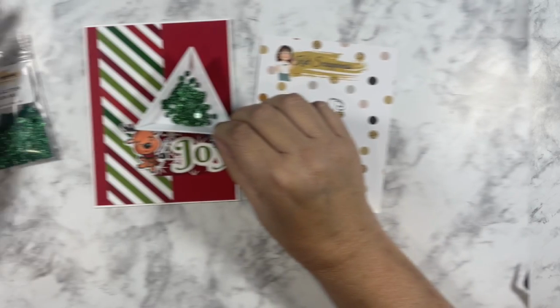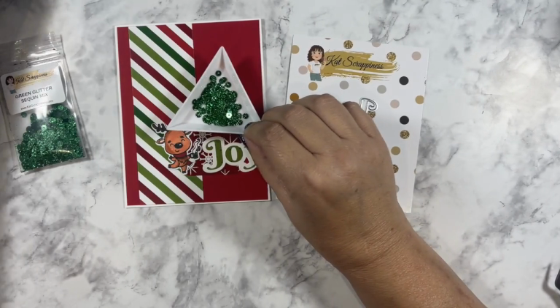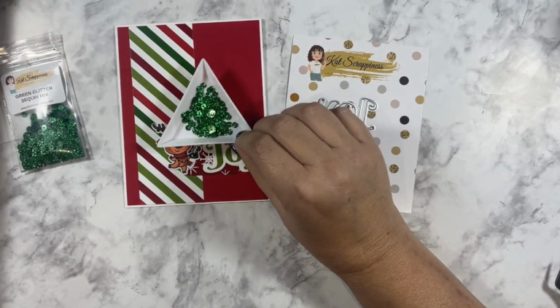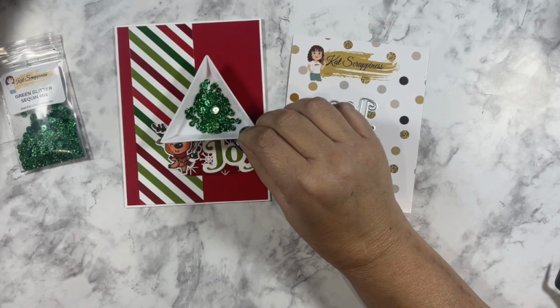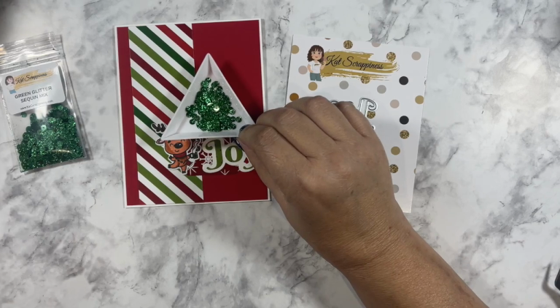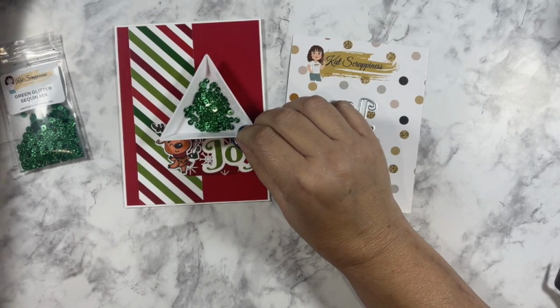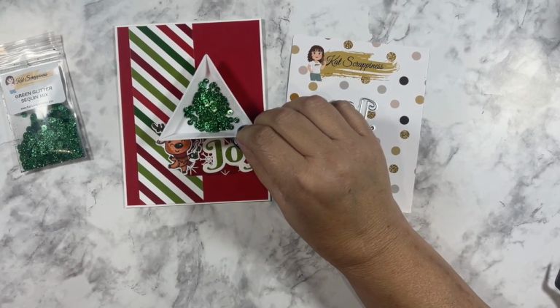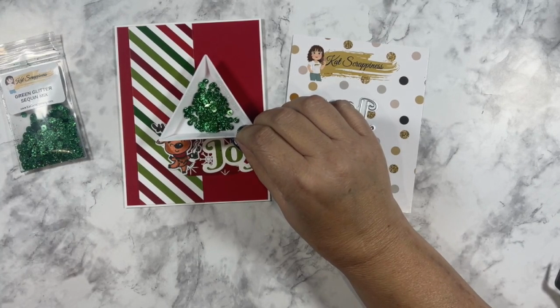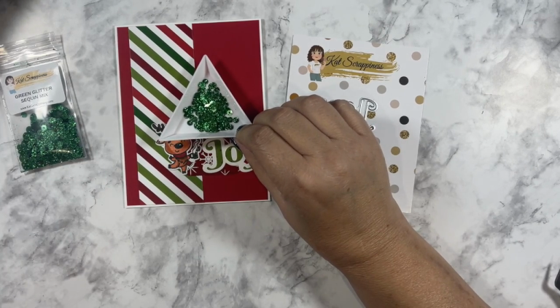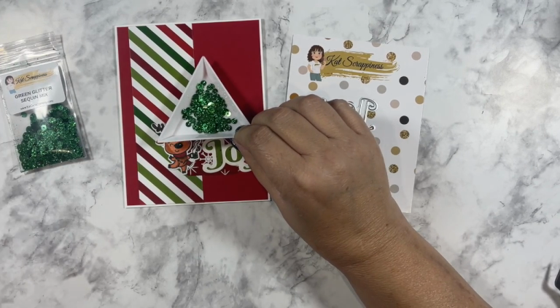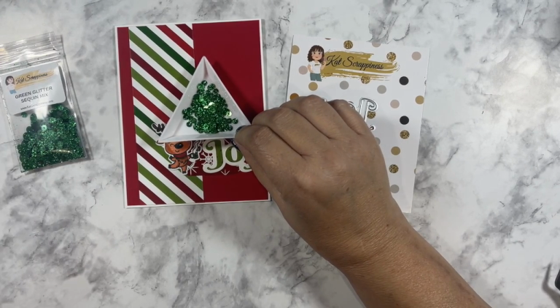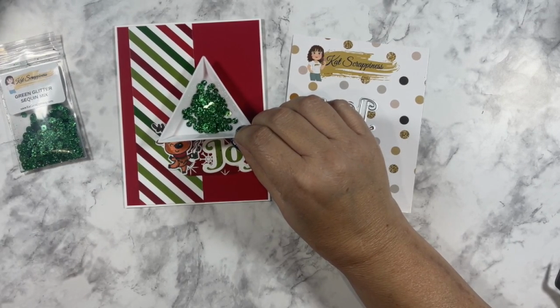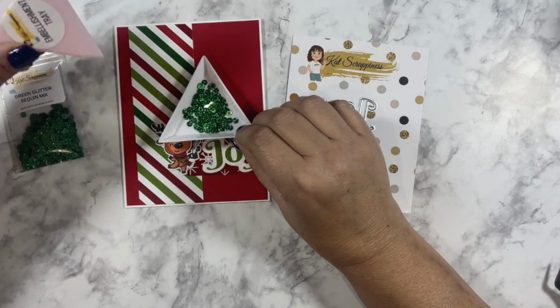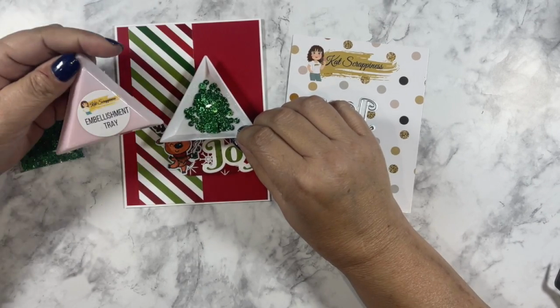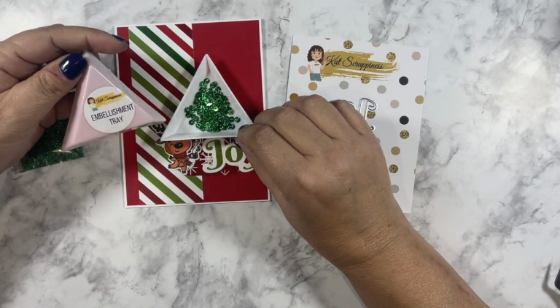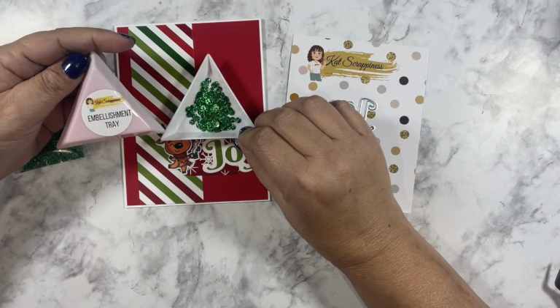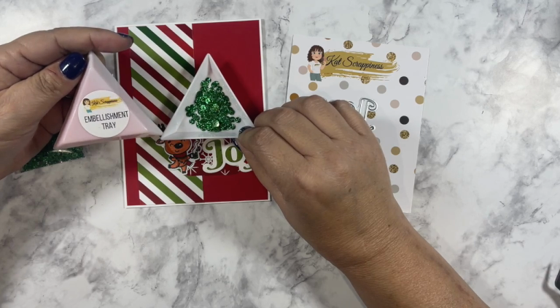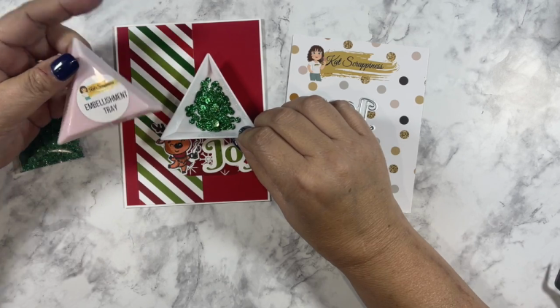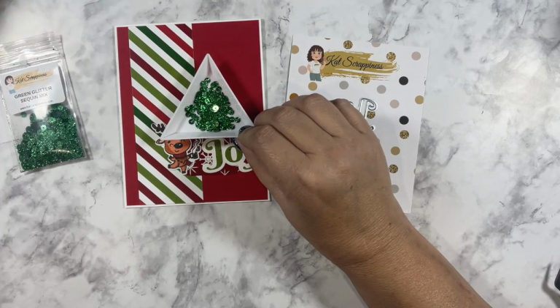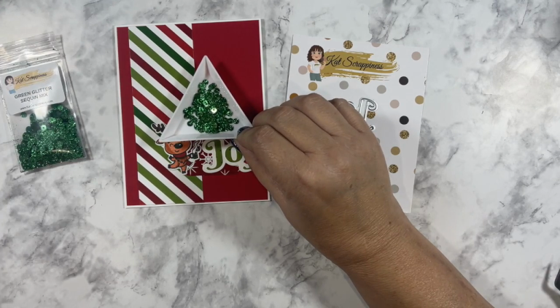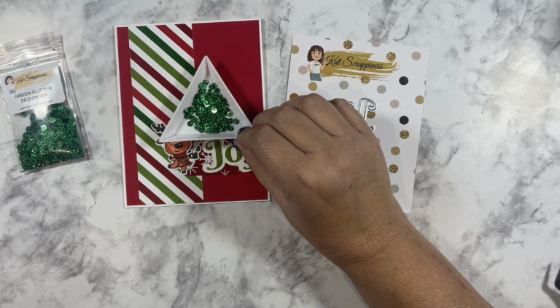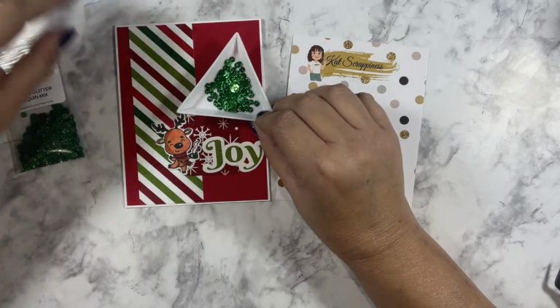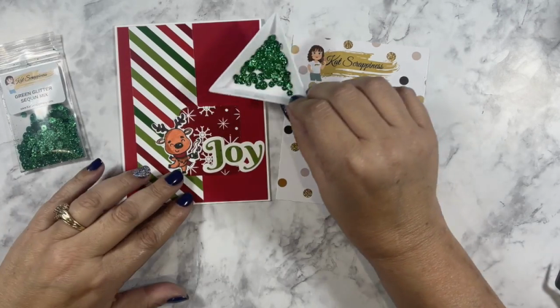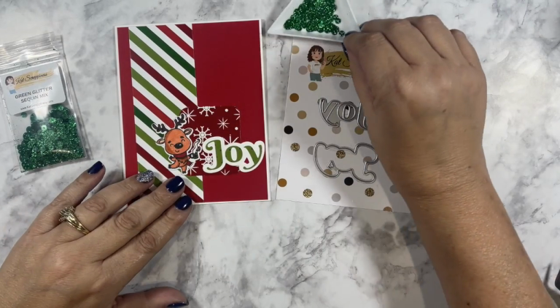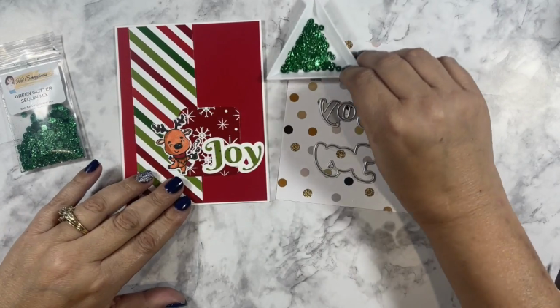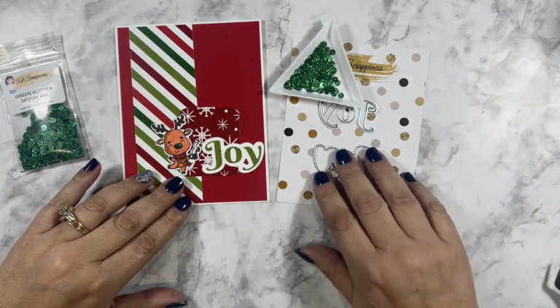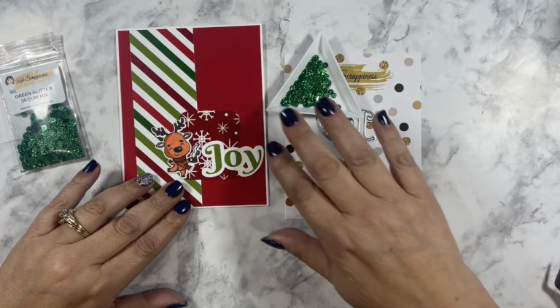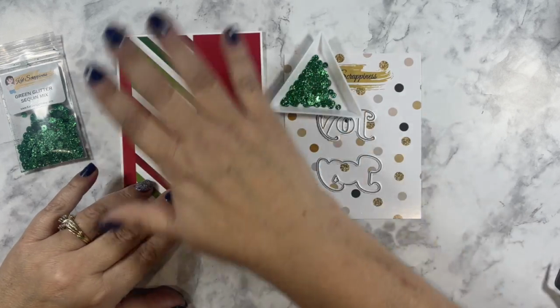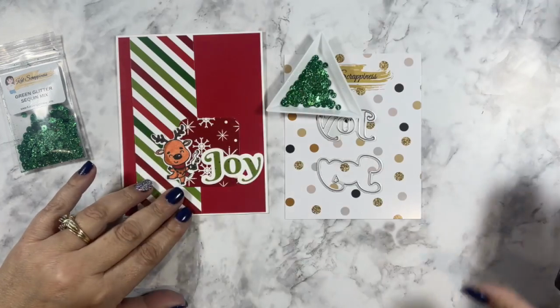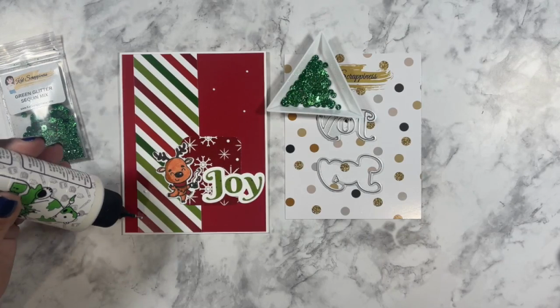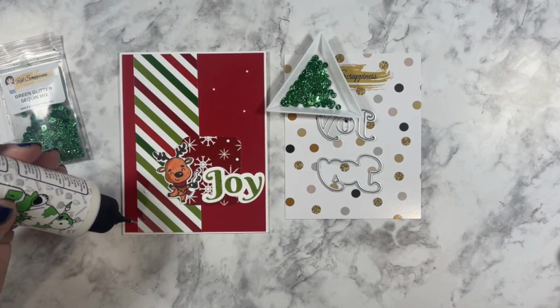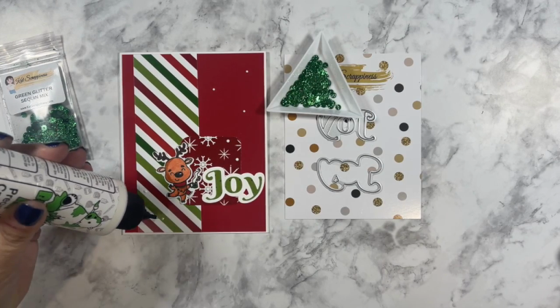I'm going to go ahead and add some green glitter sequin mix, and I just put it in one of the triangle embellishment trays from Cat Scrappiness to help contain the sequins and keep them from being strewn all over my workspace.